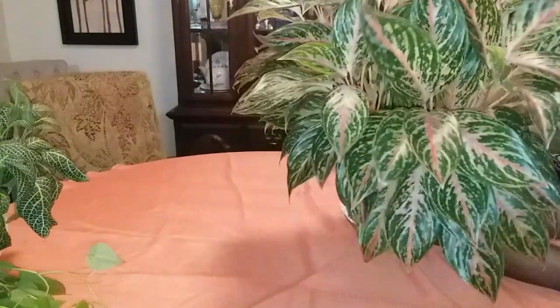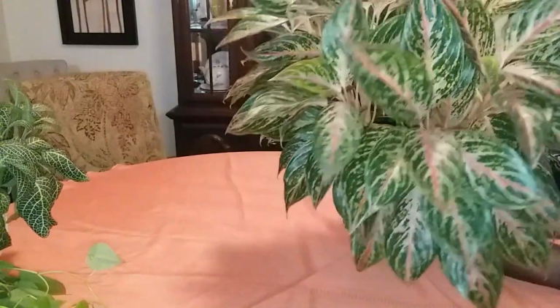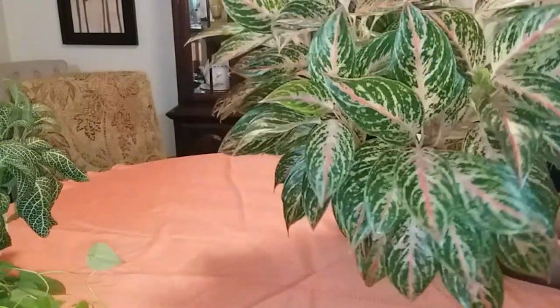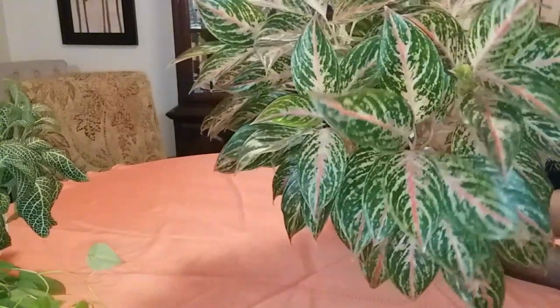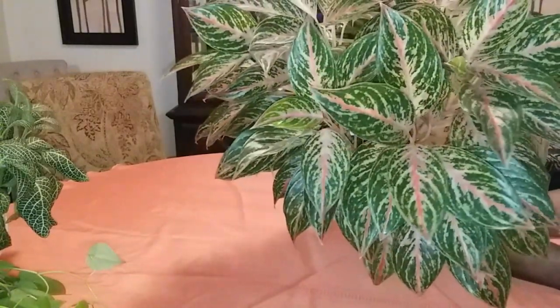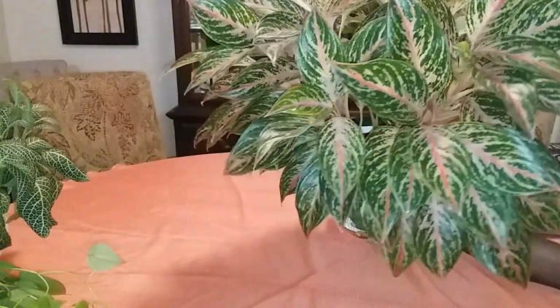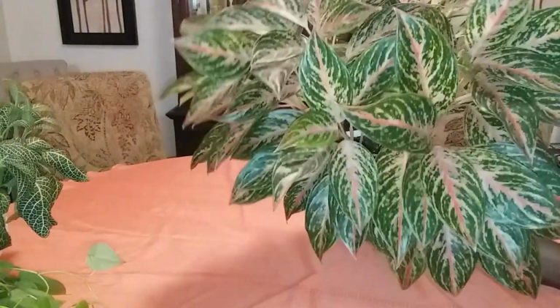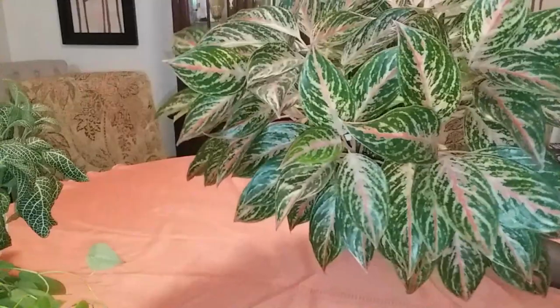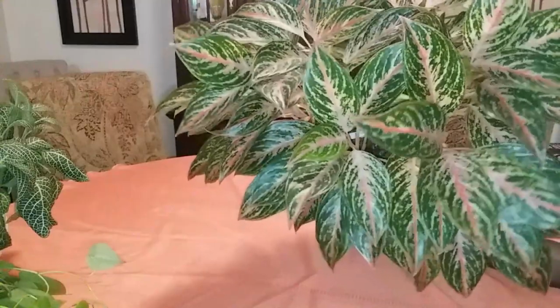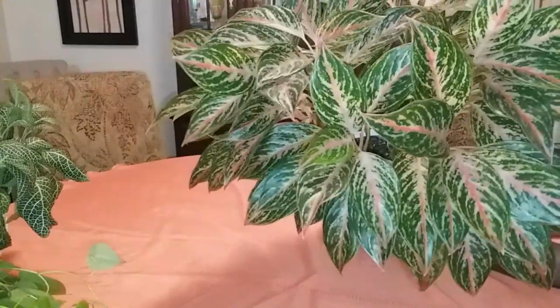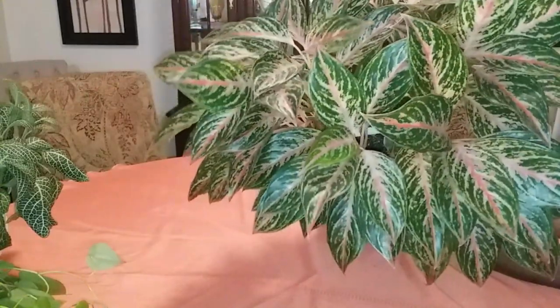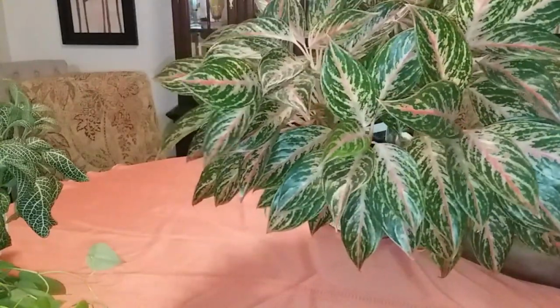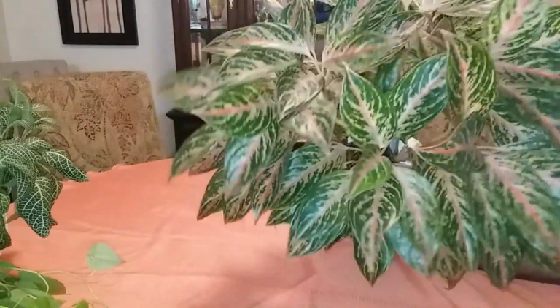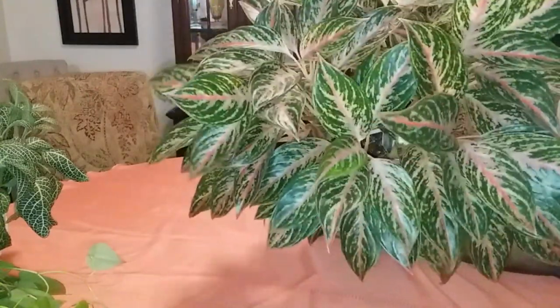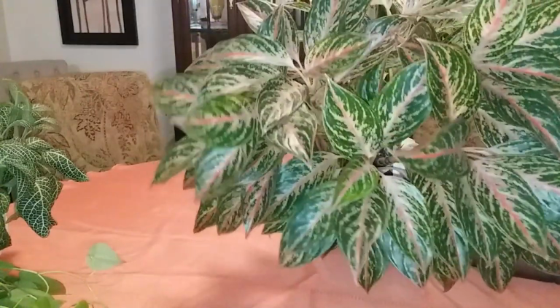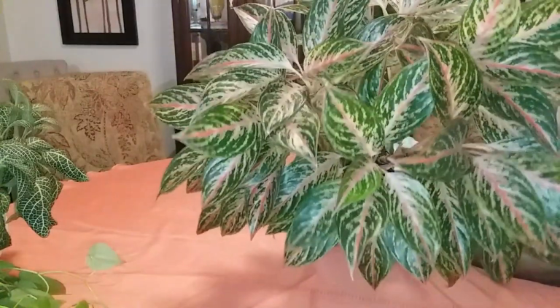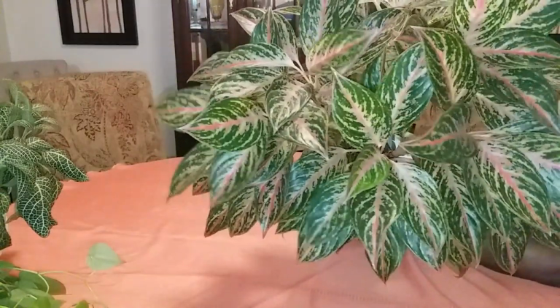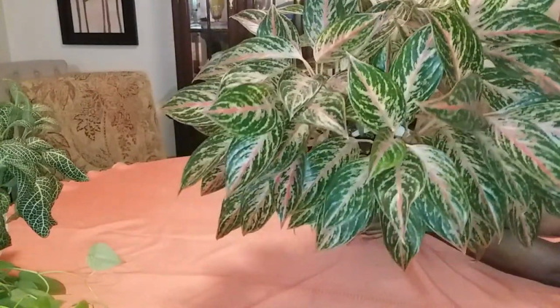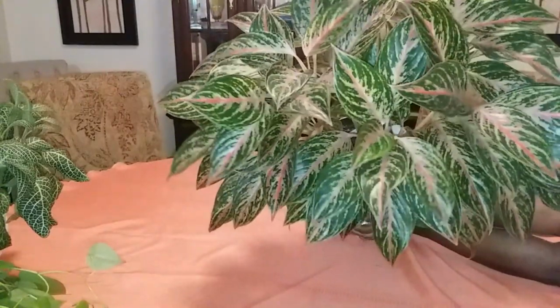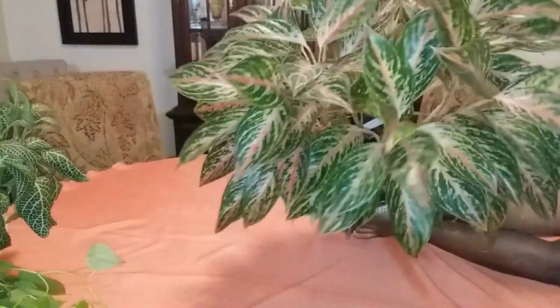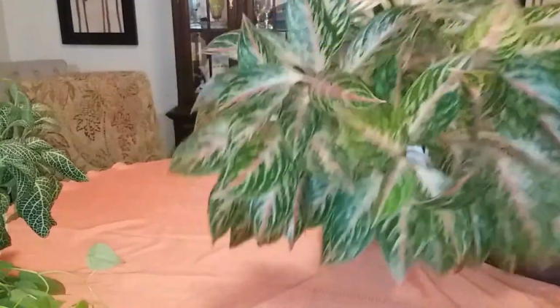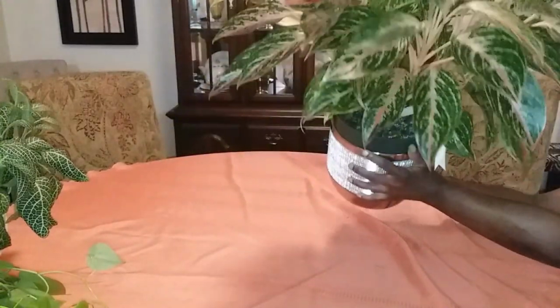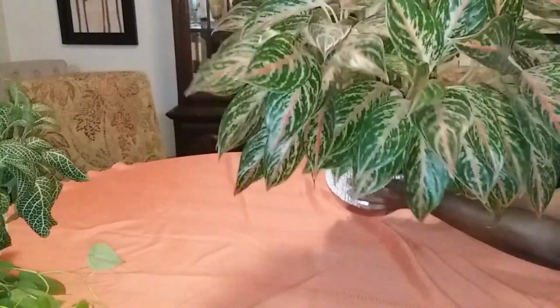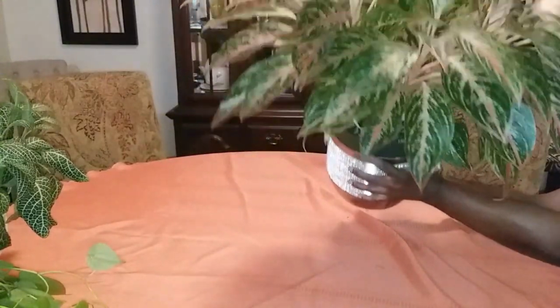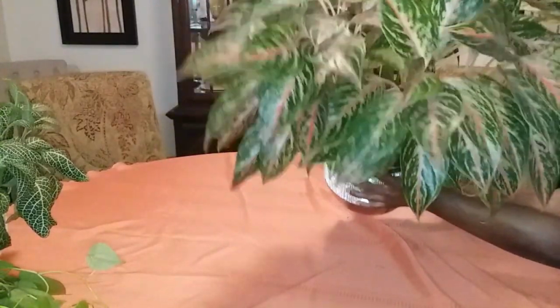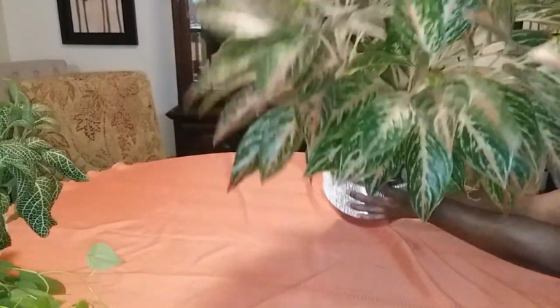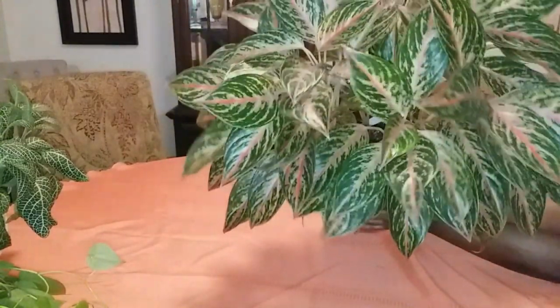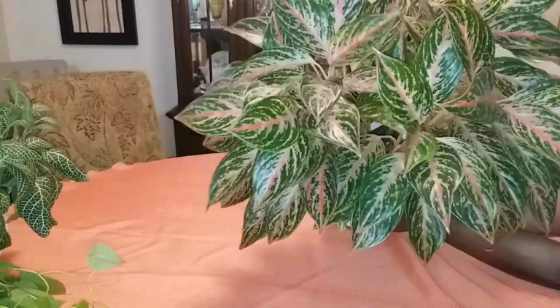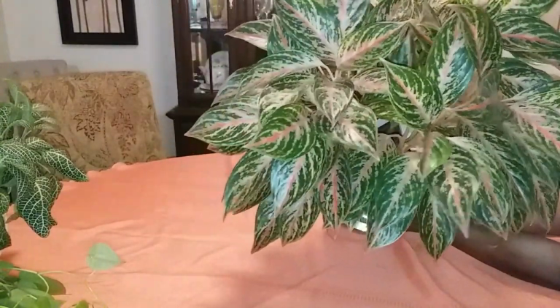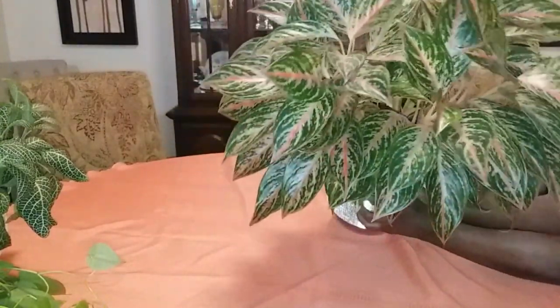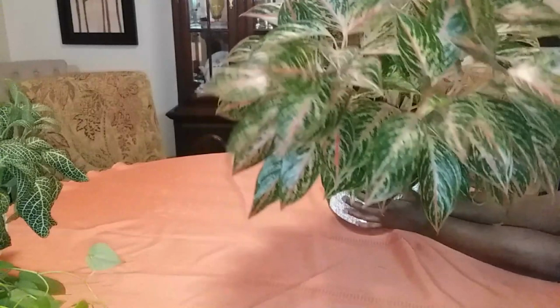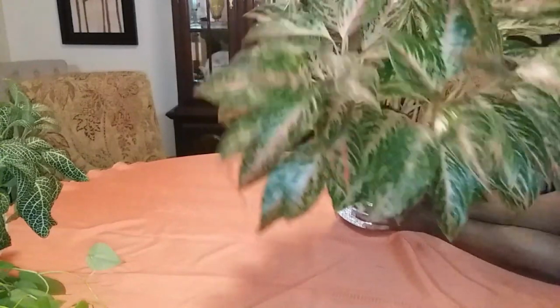I give this plant water when the soil feels dry two to three inches down, or when I lift it — if it feels light, I give it water; if it feels heavy, I don't water it.